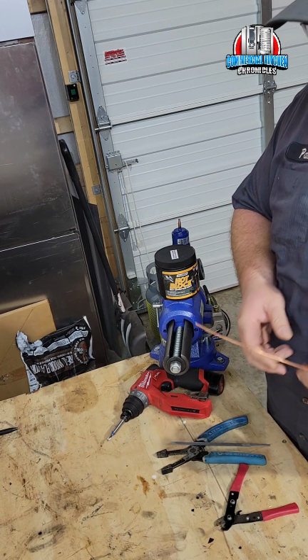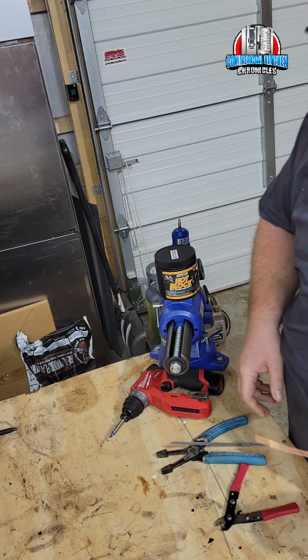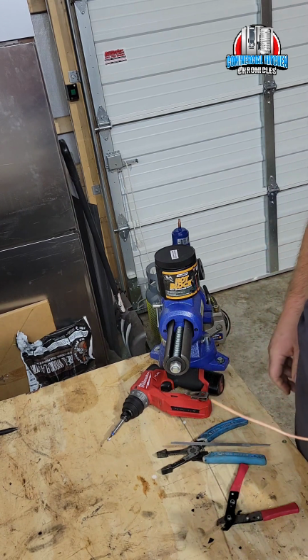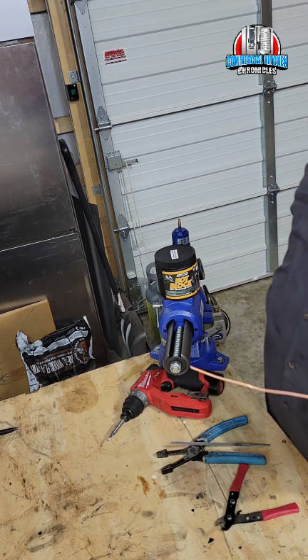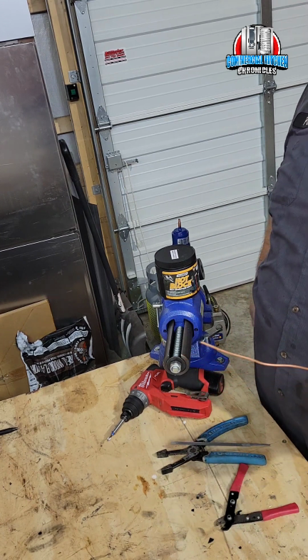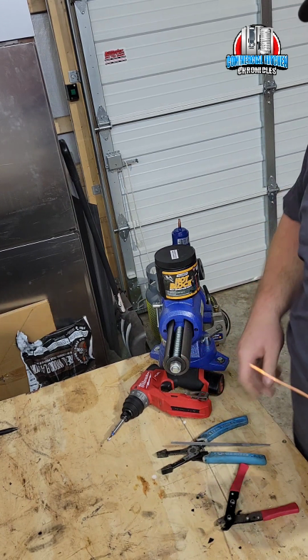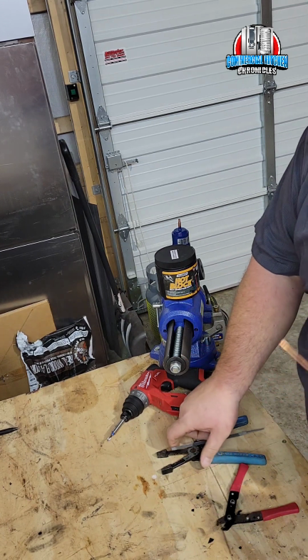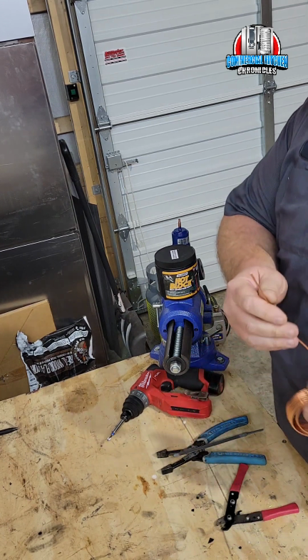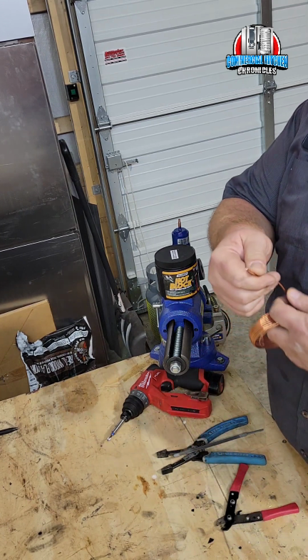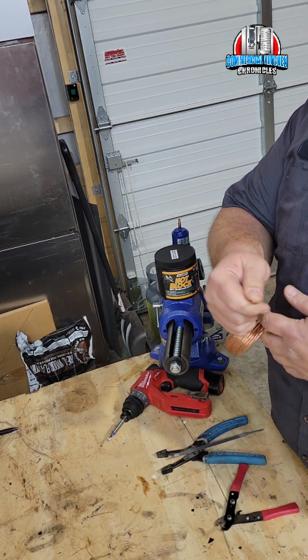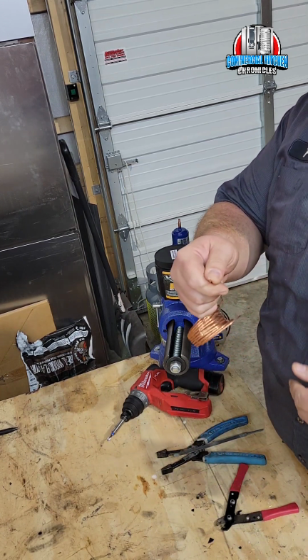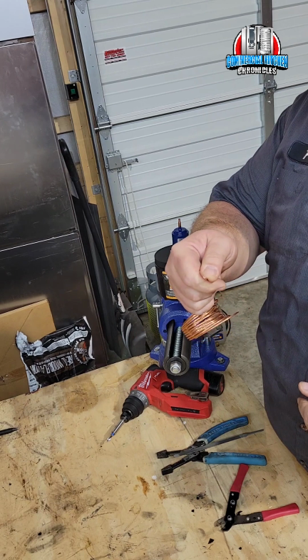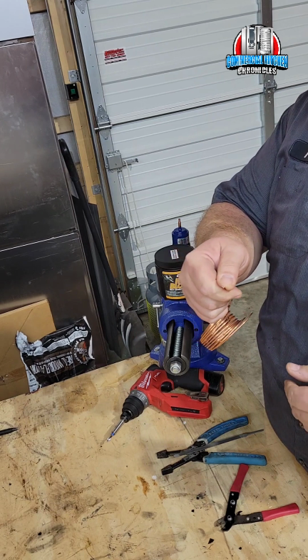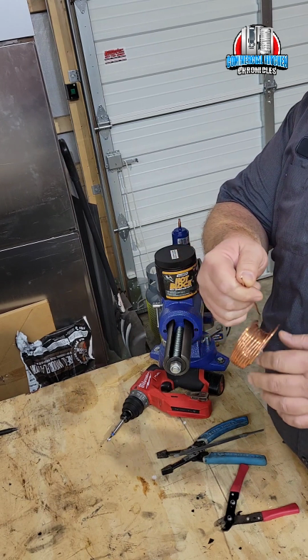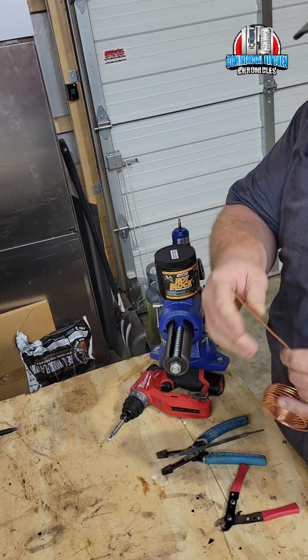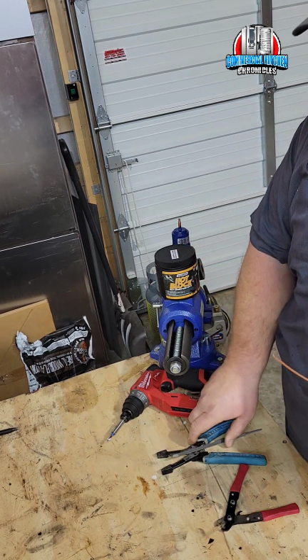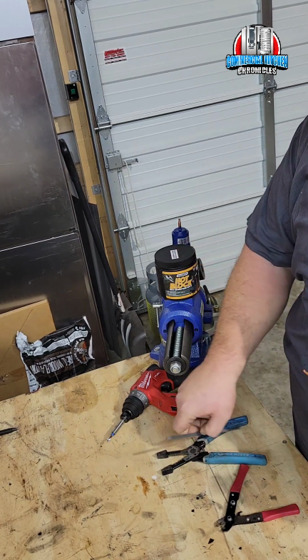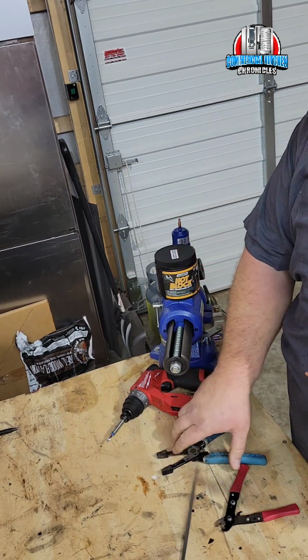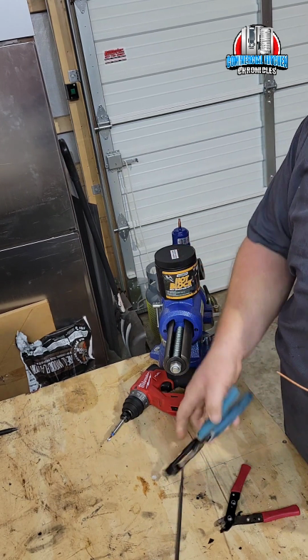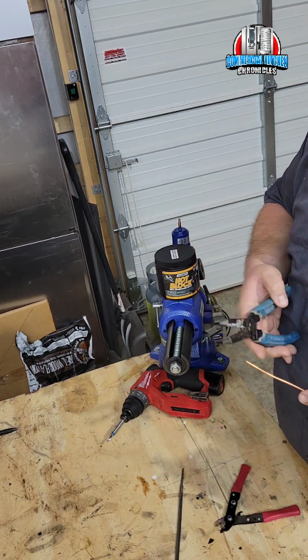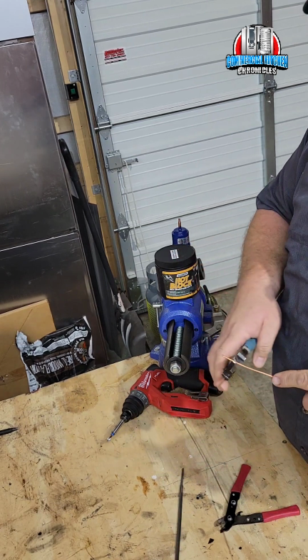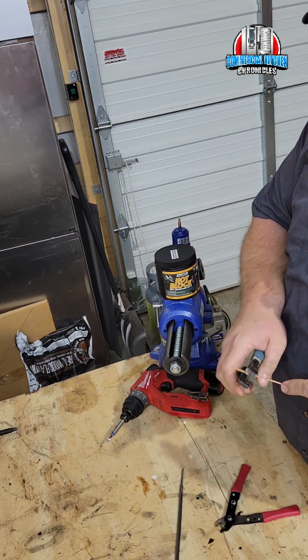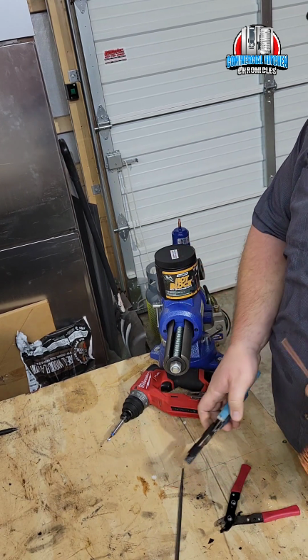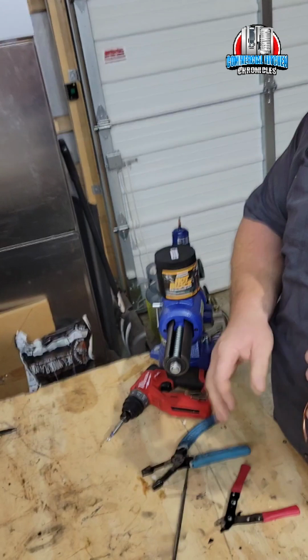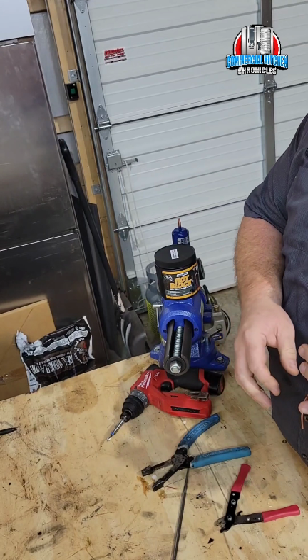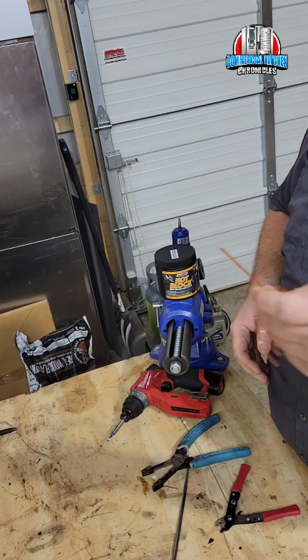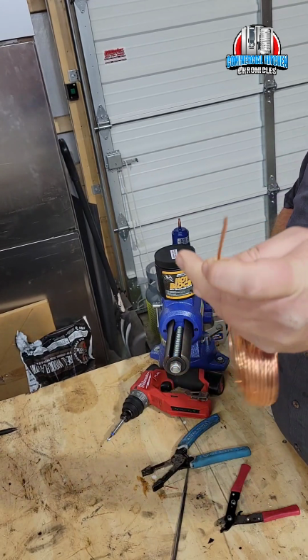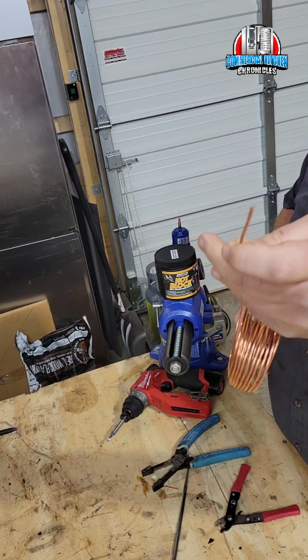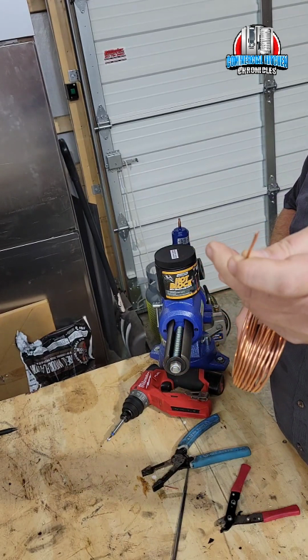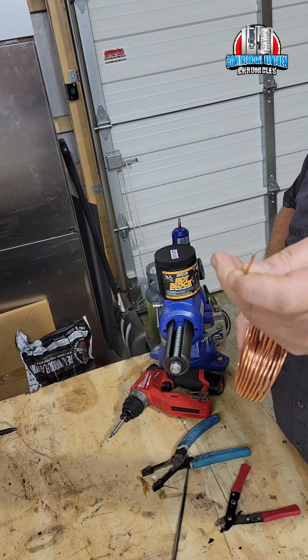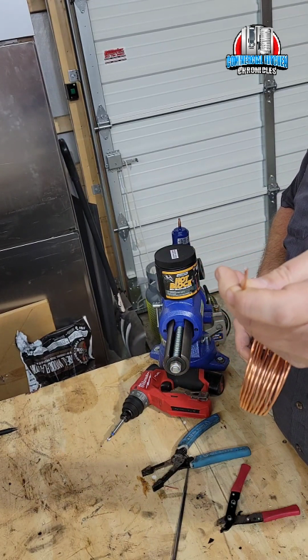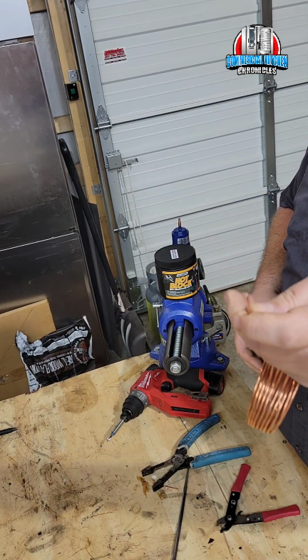So there are three different ways I like to cut cap tube. You can see it's got an opening in there — you probably can't see it in the video. What you don't want to do is just take something and cut it straight off, because you seal the end and you won't get any flow.